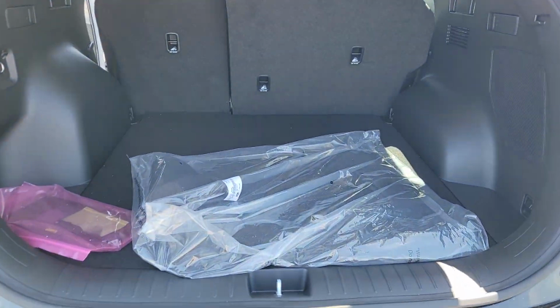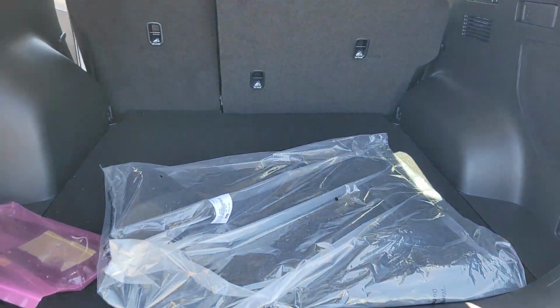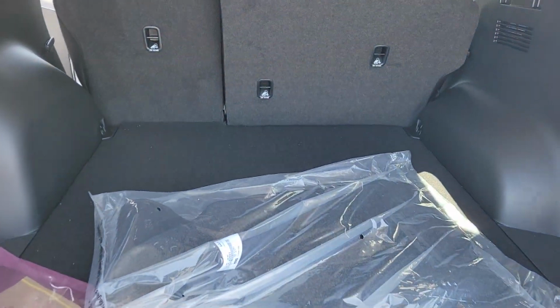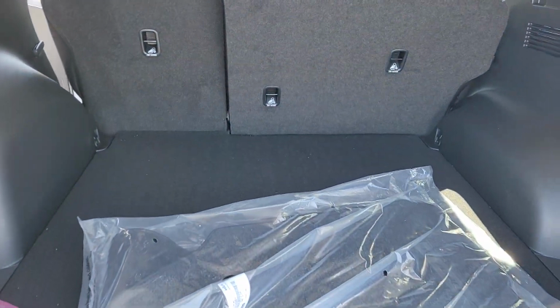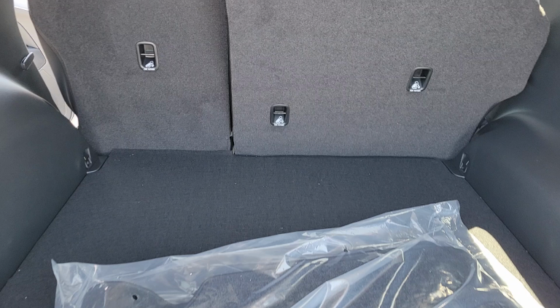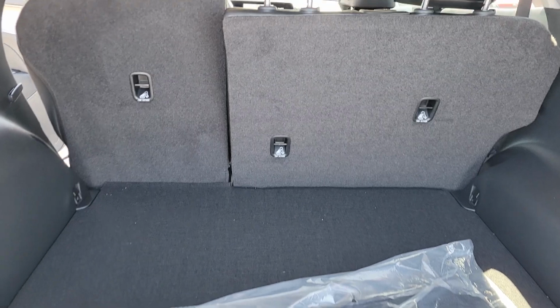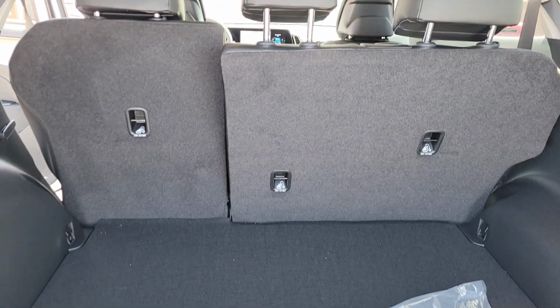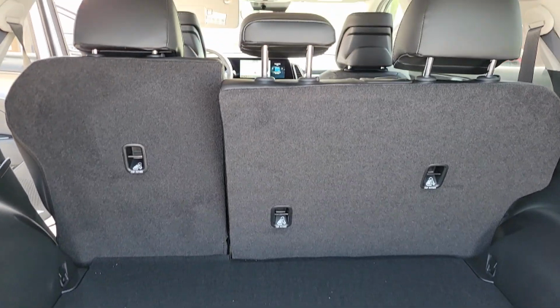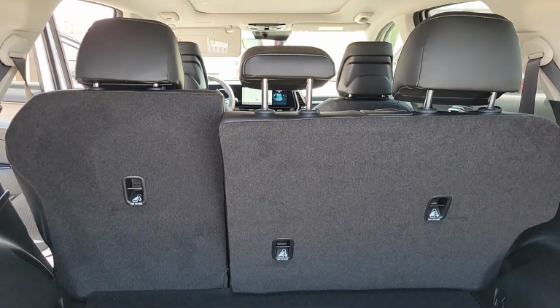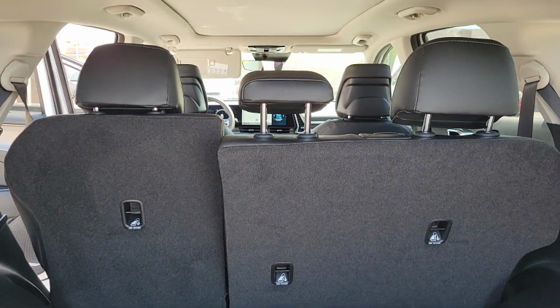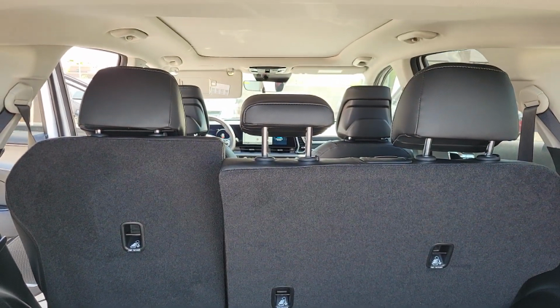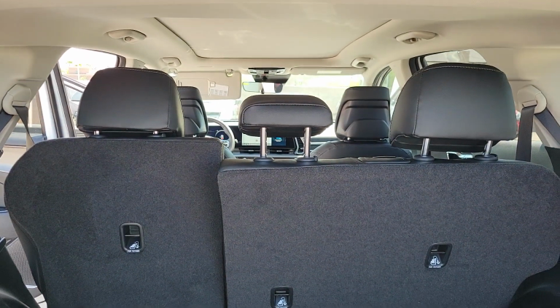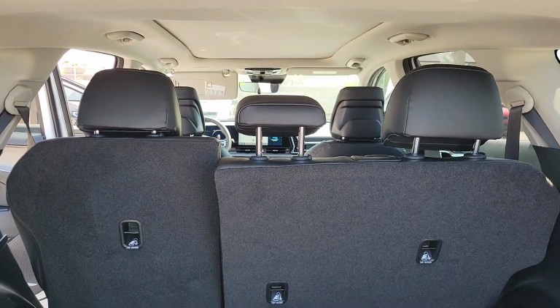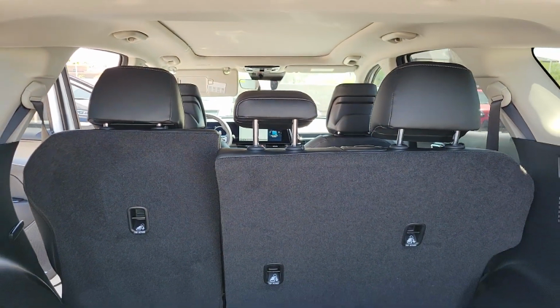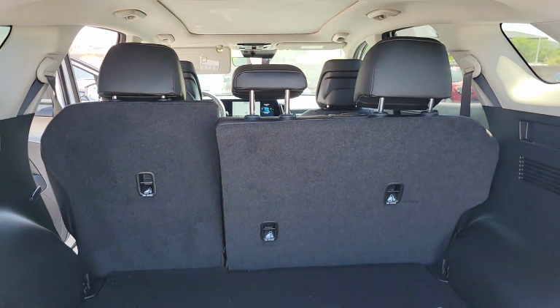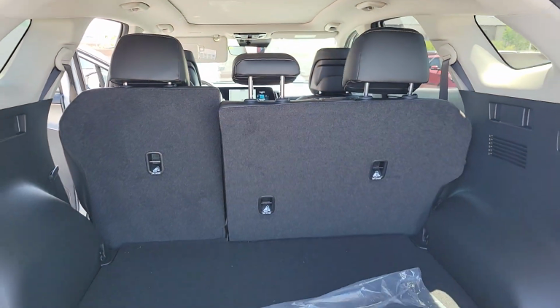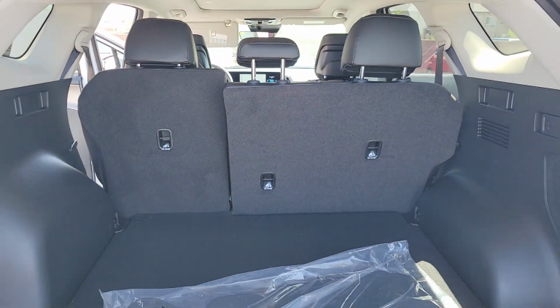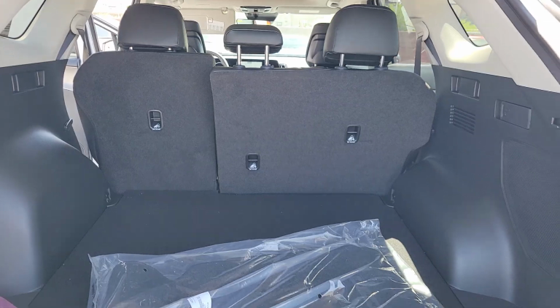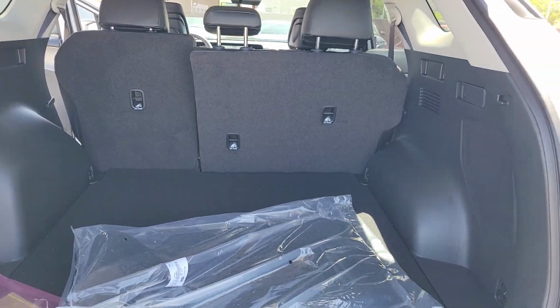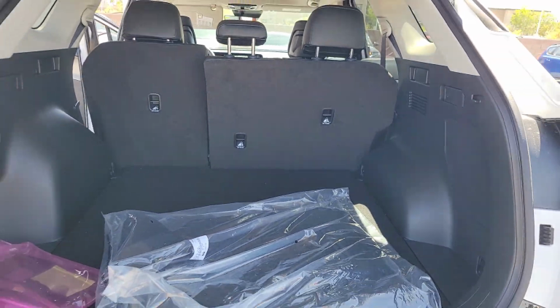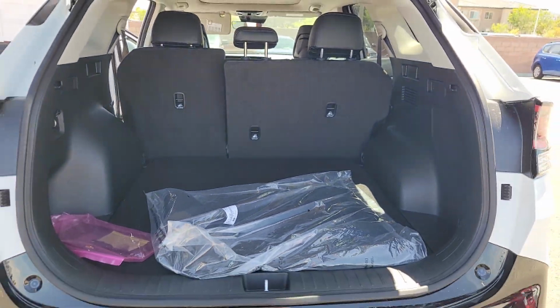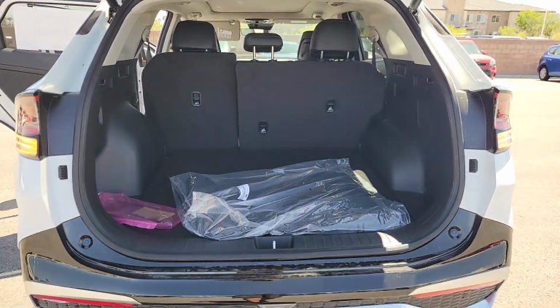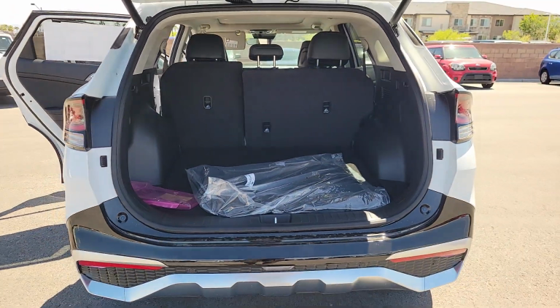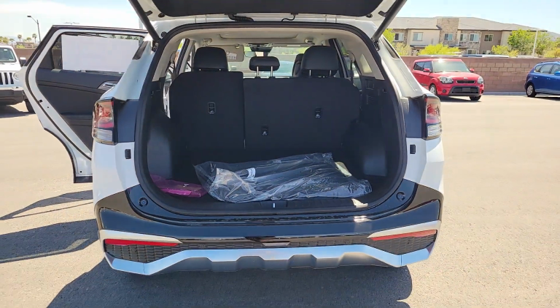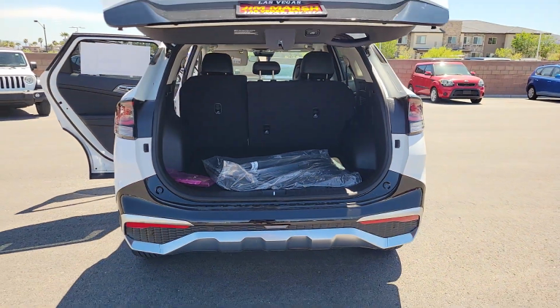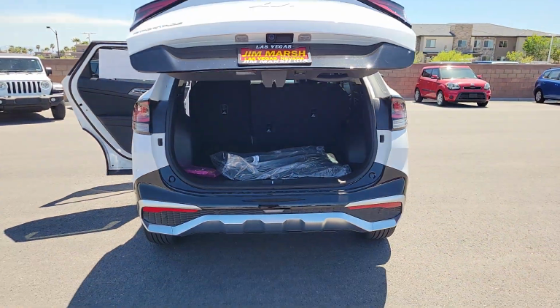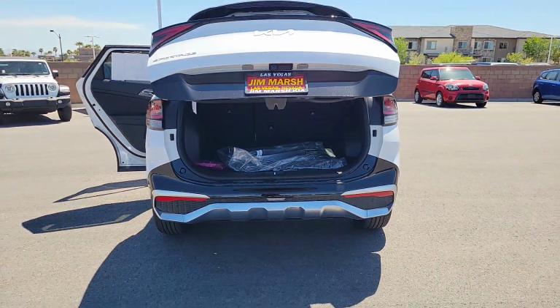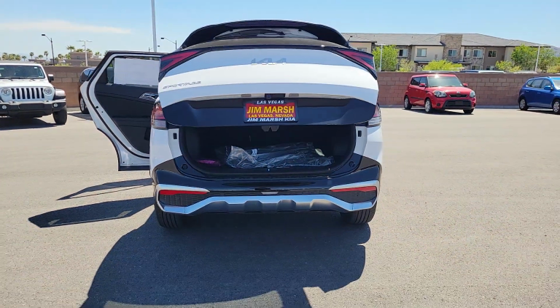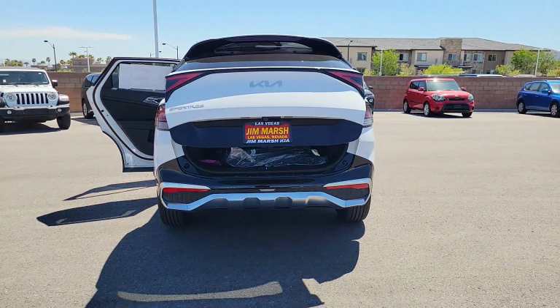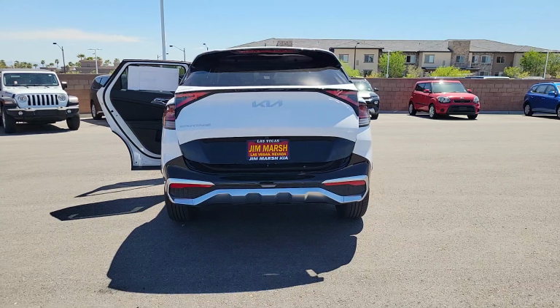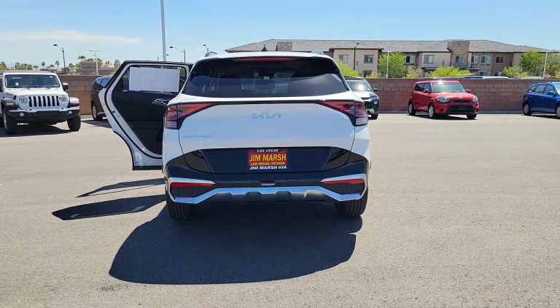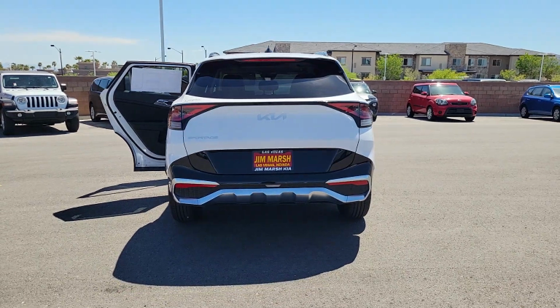These are just some of the great options this vehicle comes with: heated steering wheel, keyless entry, navigation system, moonroof, premium sound system, satellite radio, power liftgate, heated mirrors, alarm, dual zone AC.